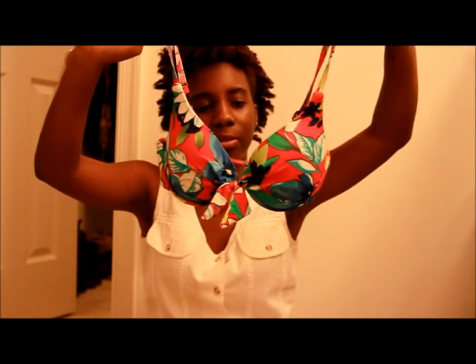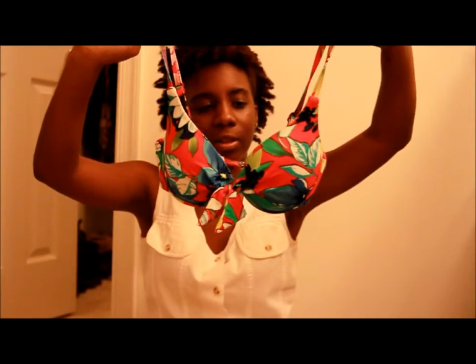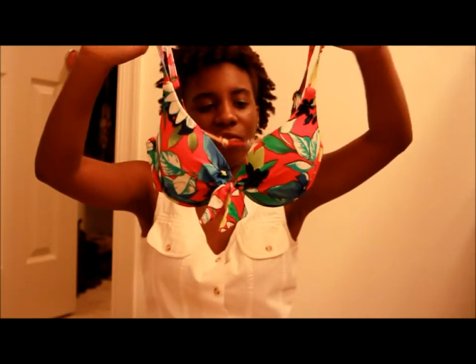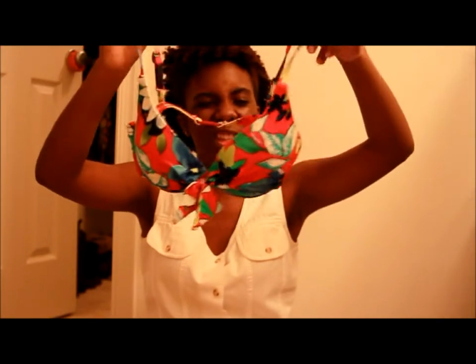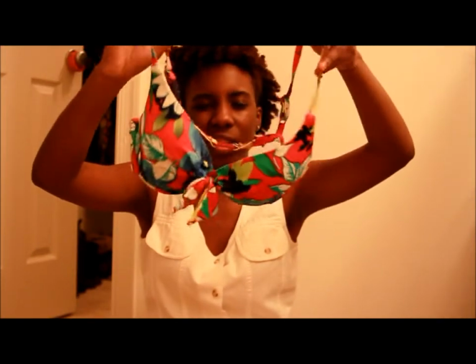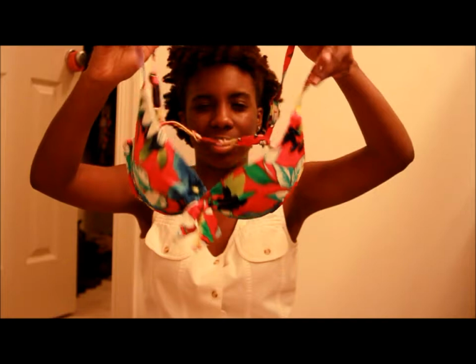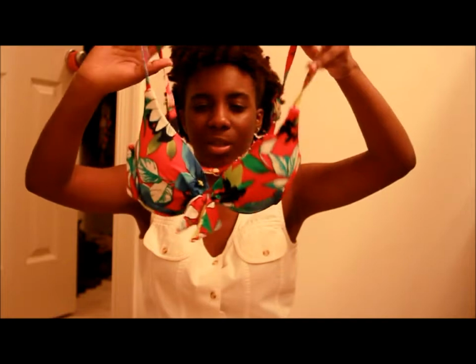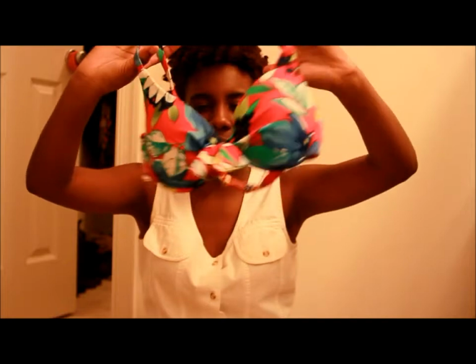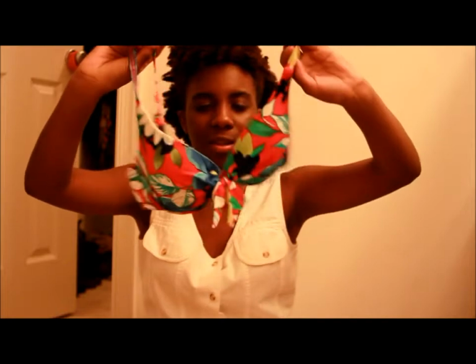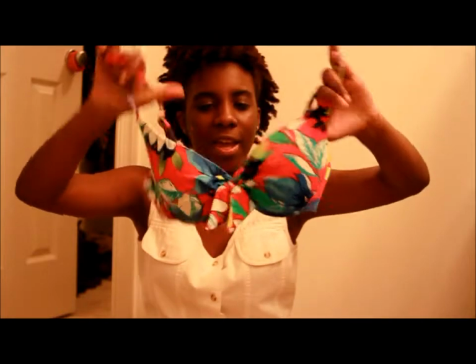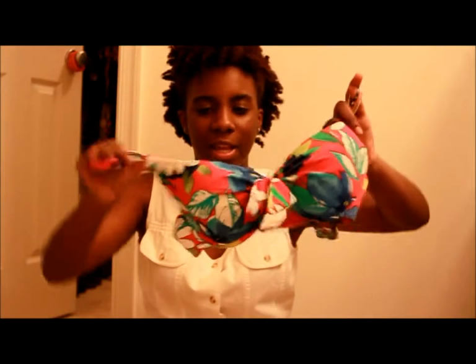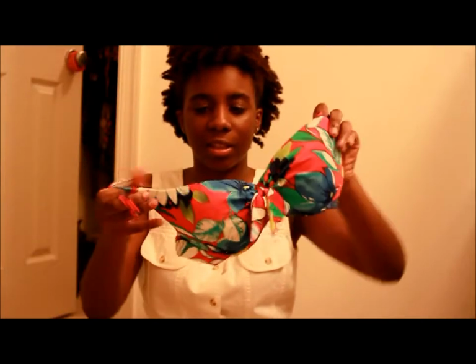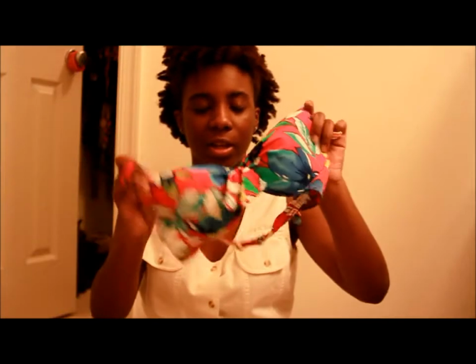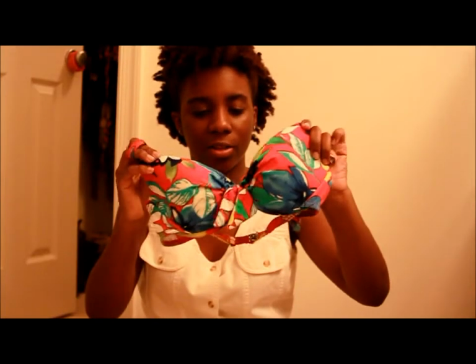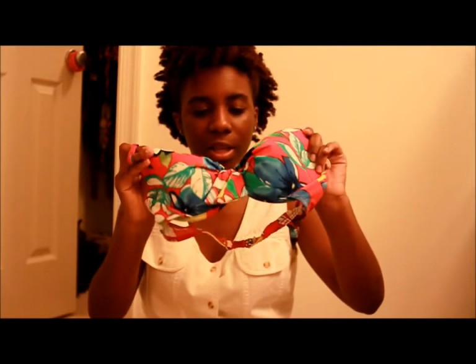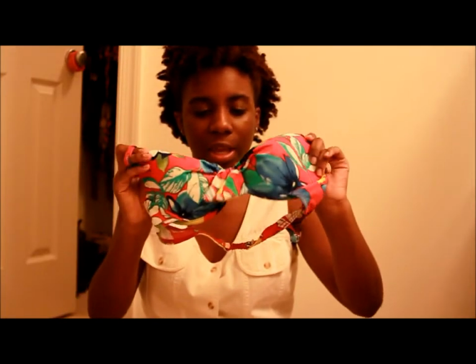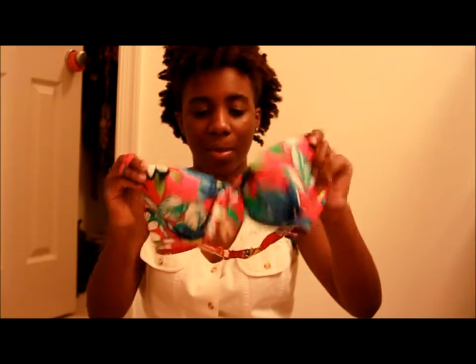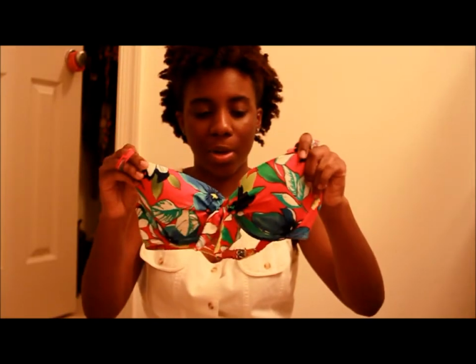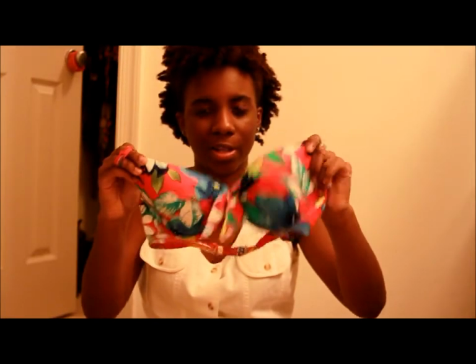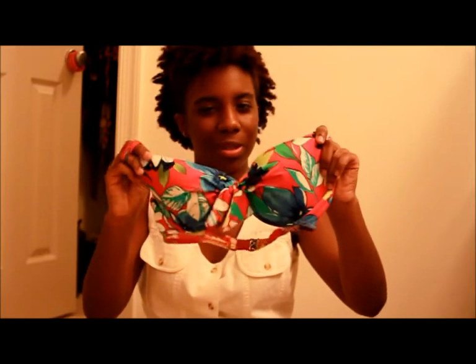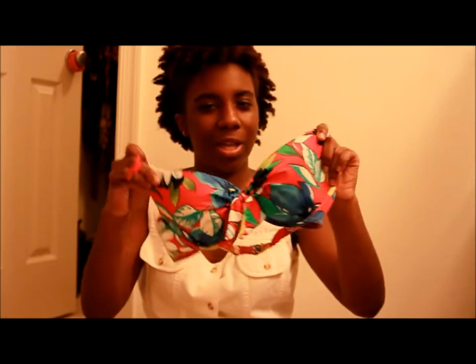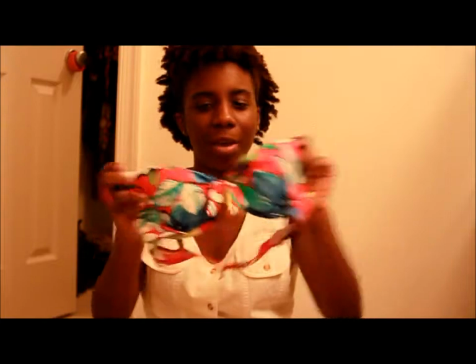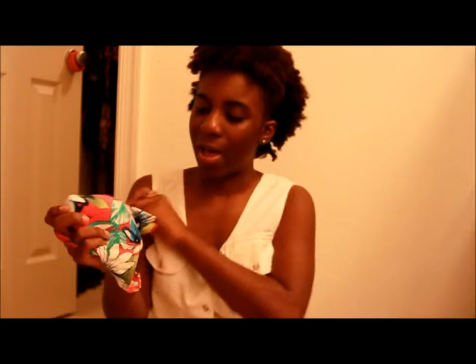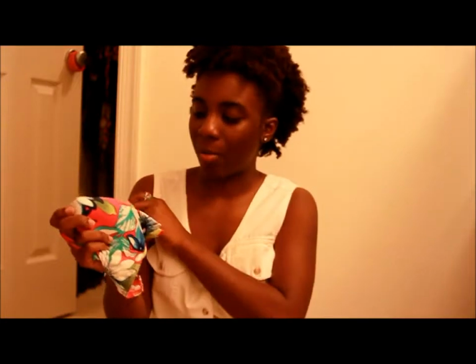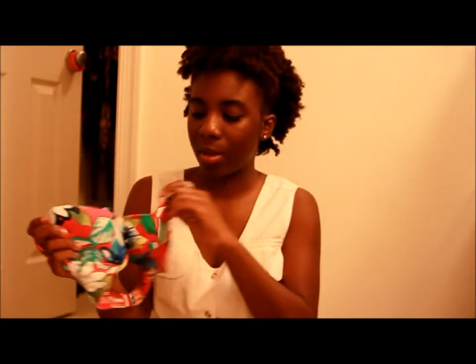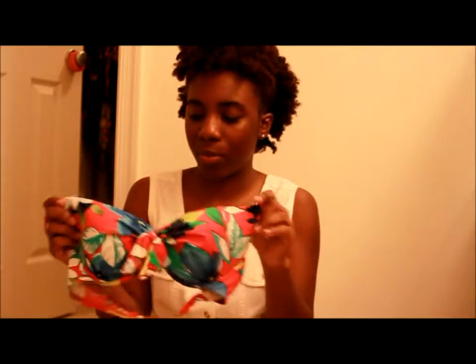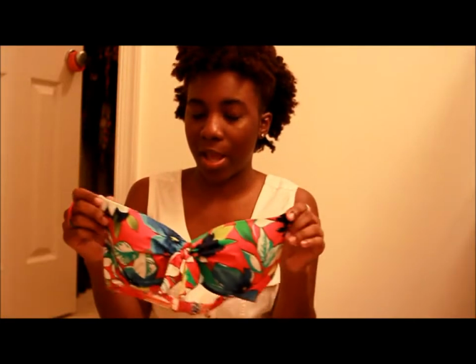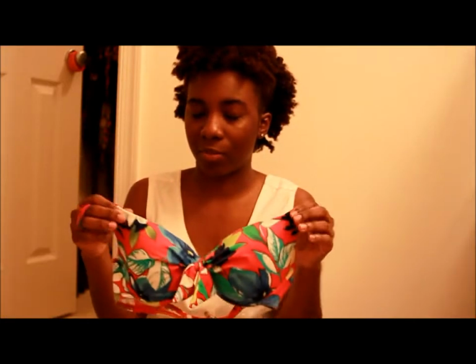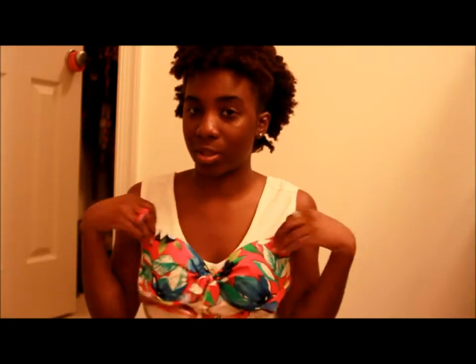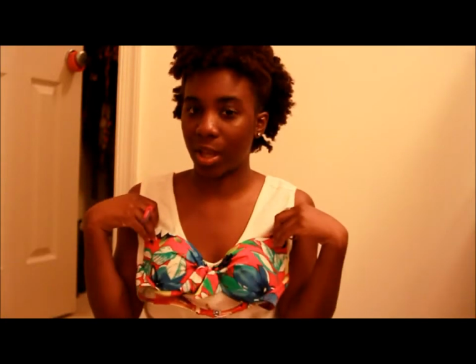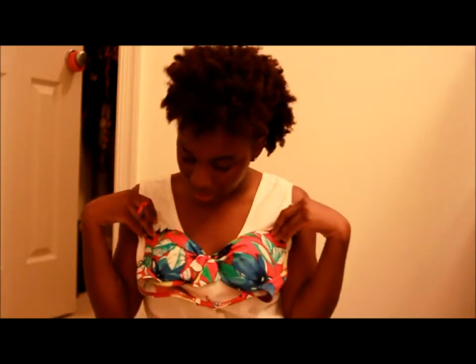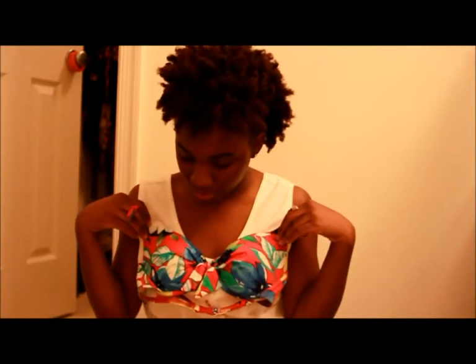I like the bathing suit top because it looks vintage to me, and I like the different colors on it. If I'm not wearing it as a bathing suit top, I'll probably wear it just as a top in general and throw a loose-fitting sweater over it.